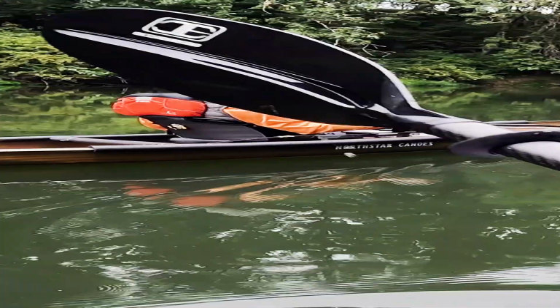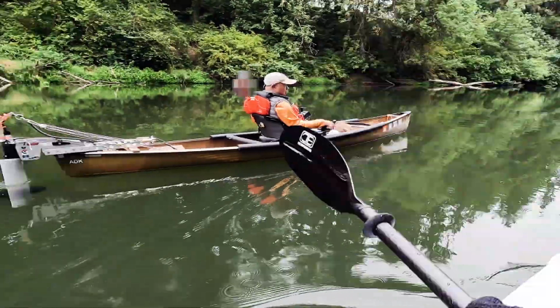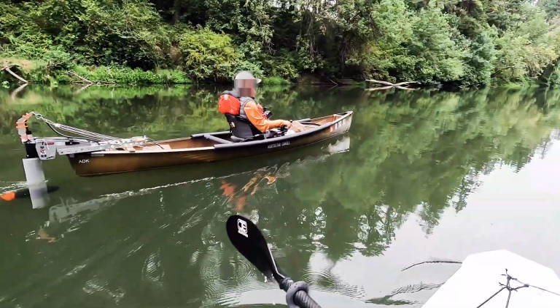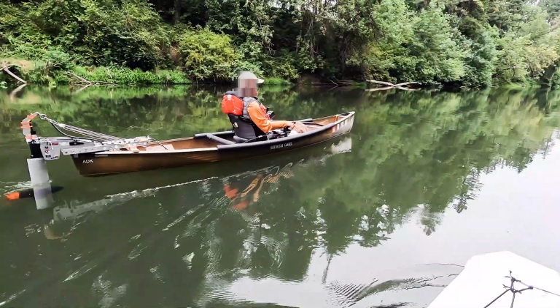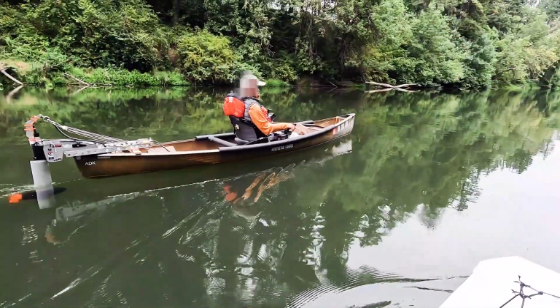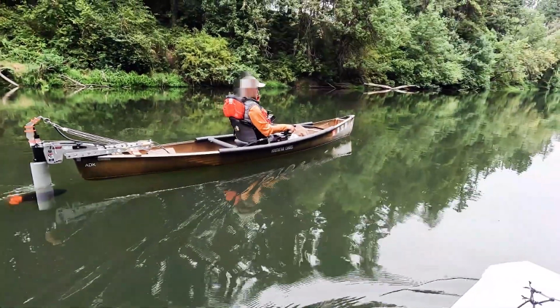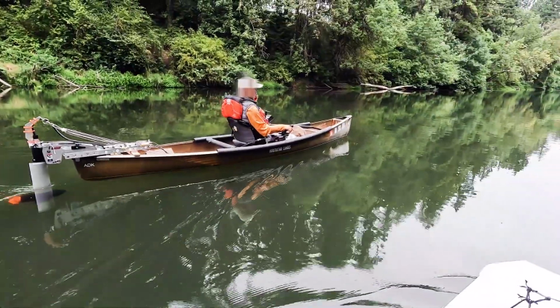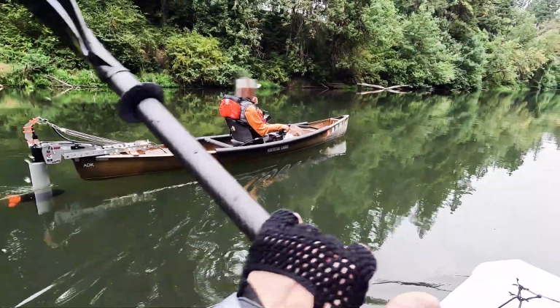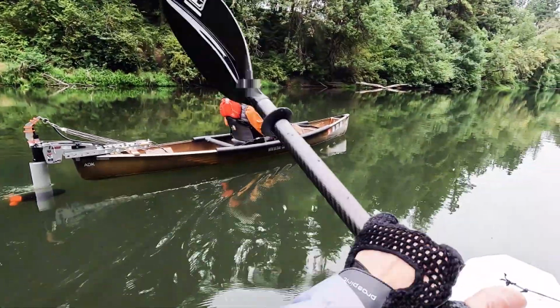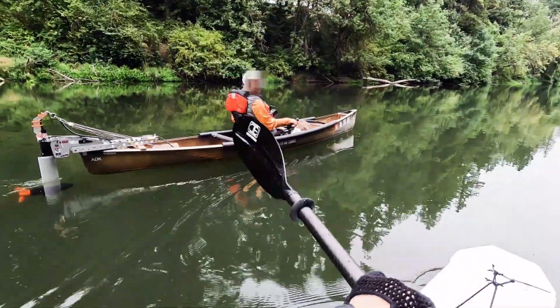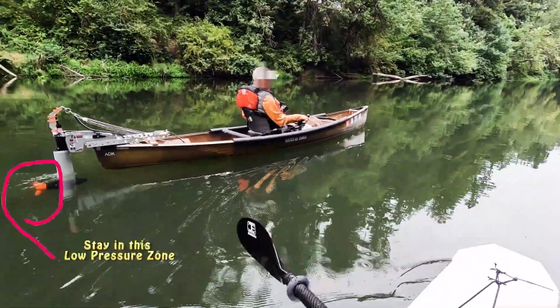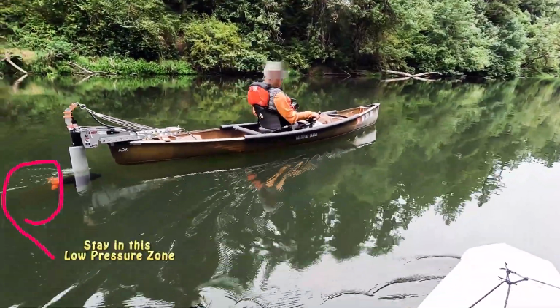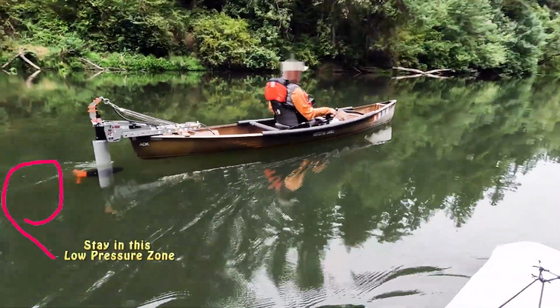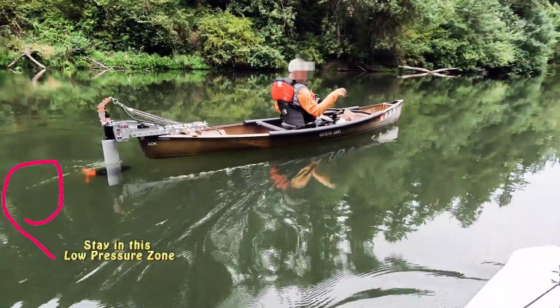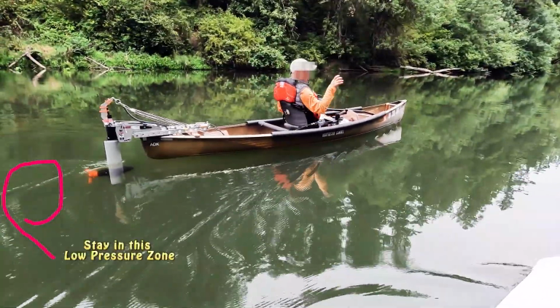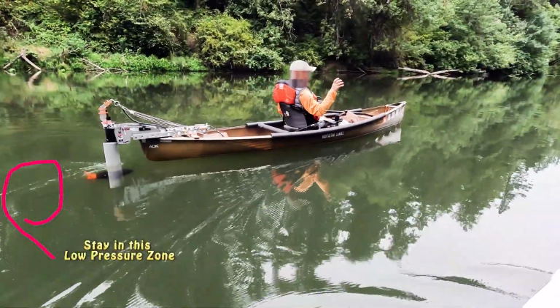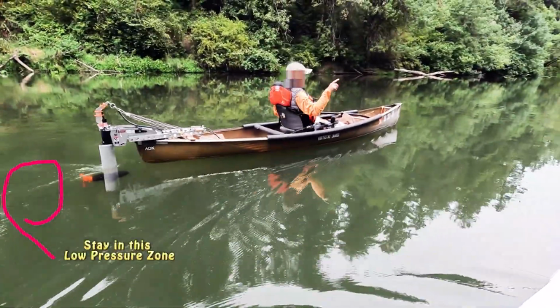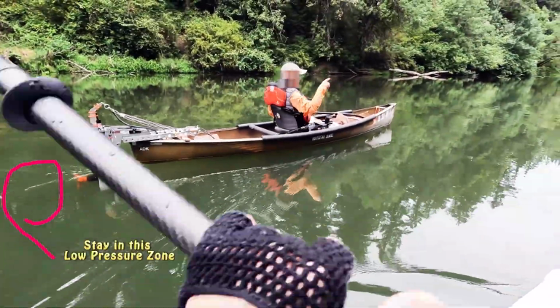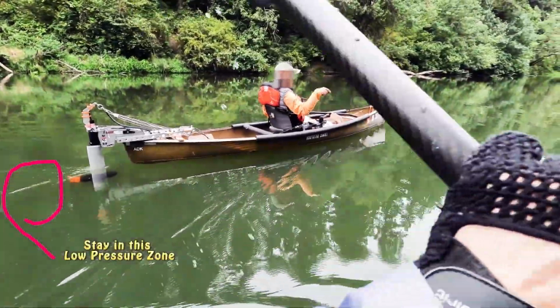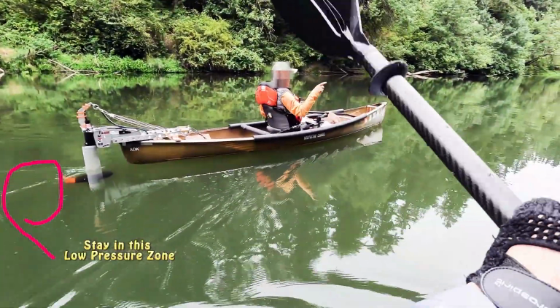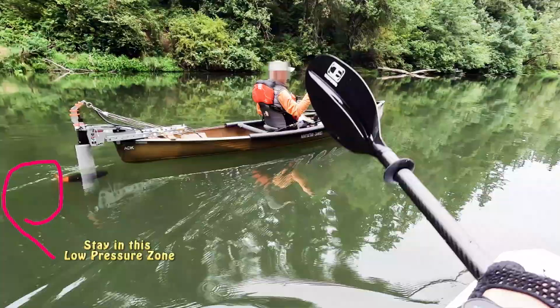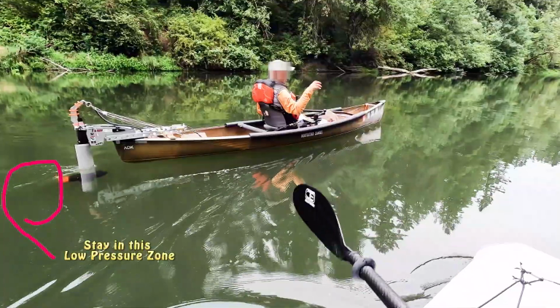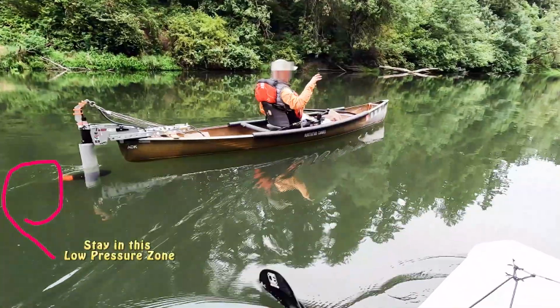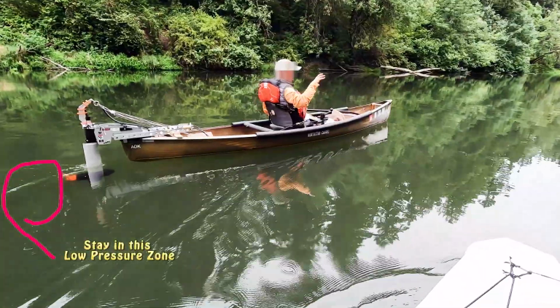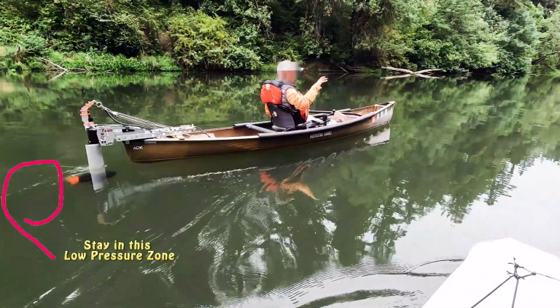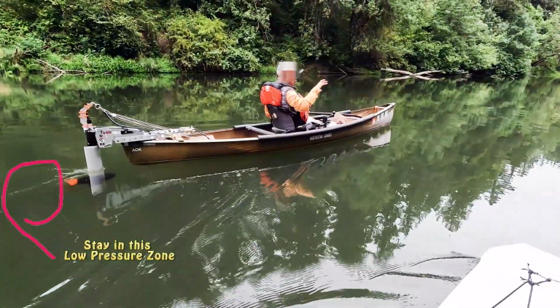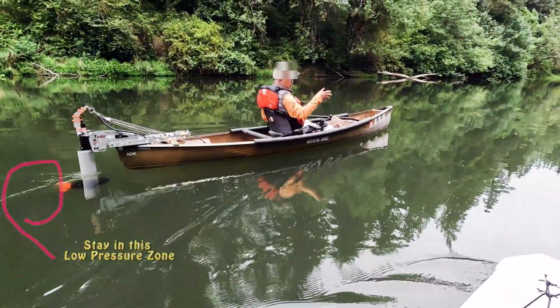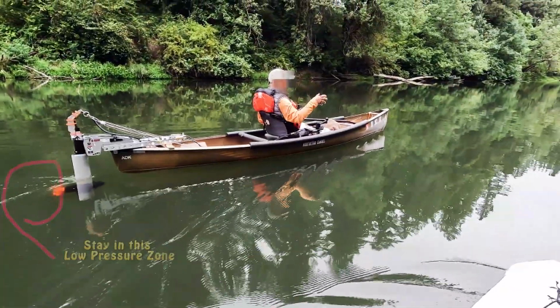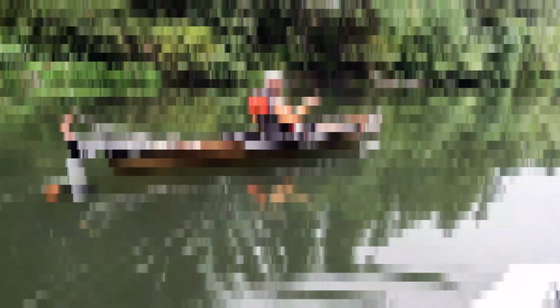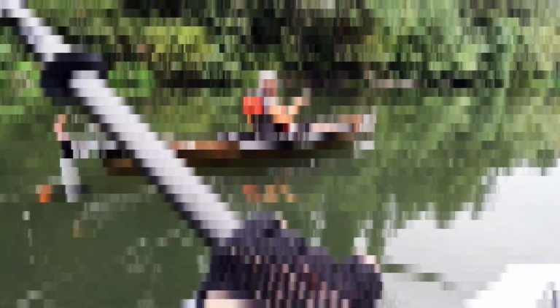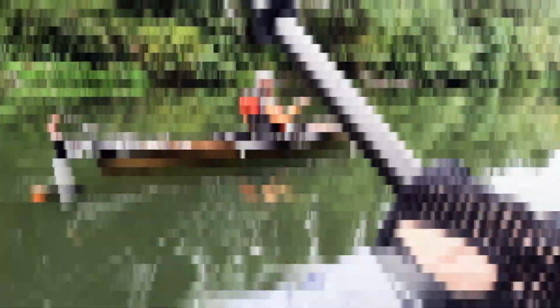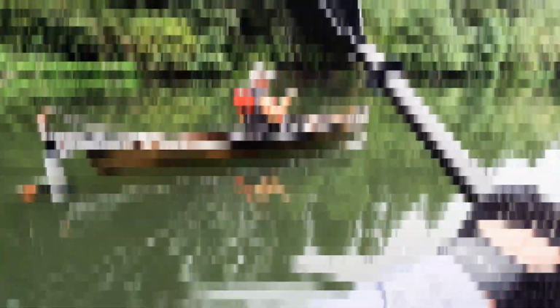Today, we're testing hydrodynamic drafting — wake riding in real time. Let's see if water physics can give us a free ride.